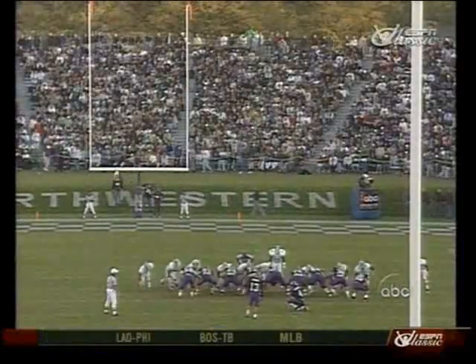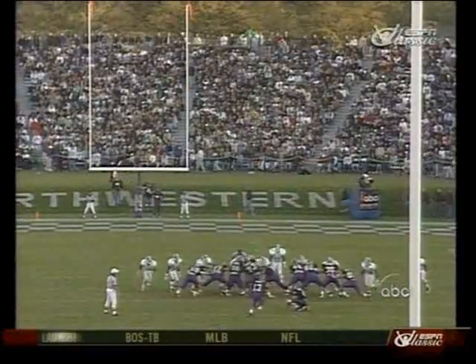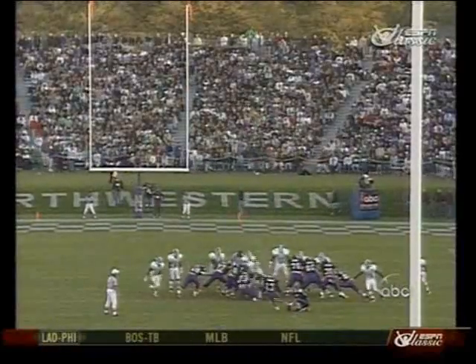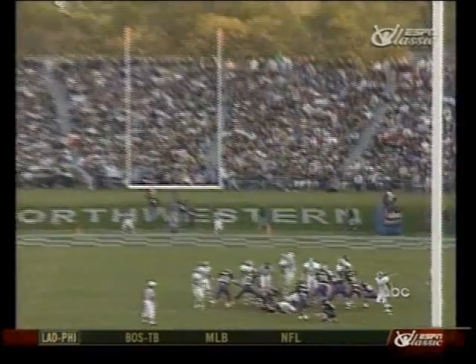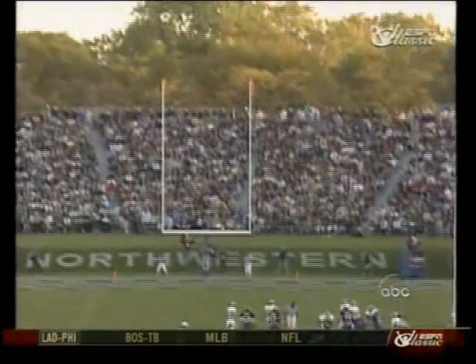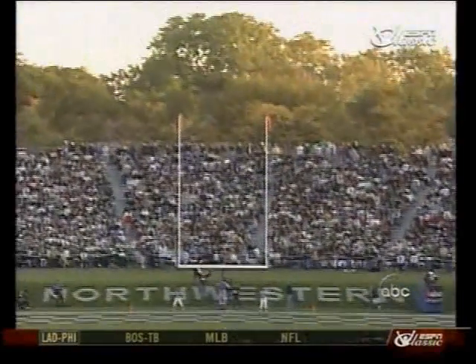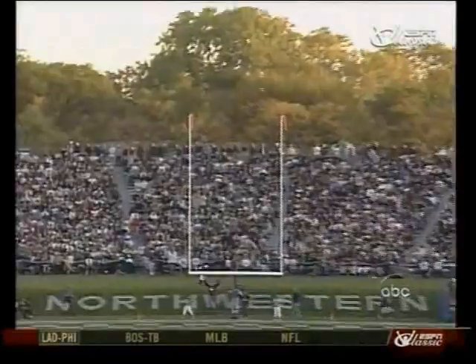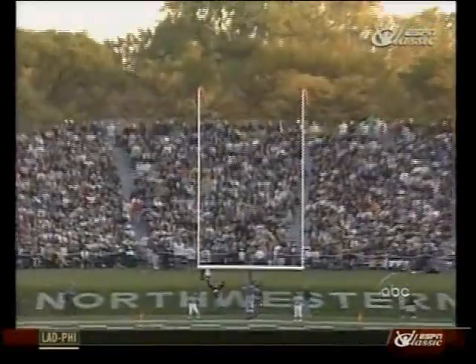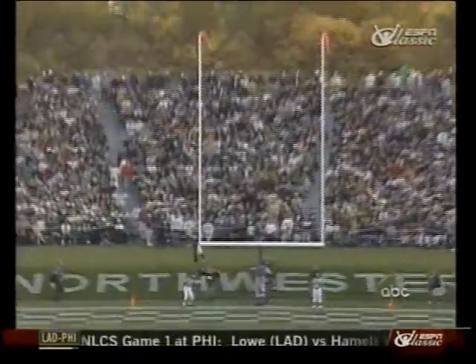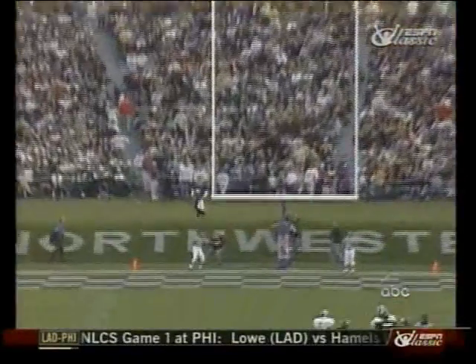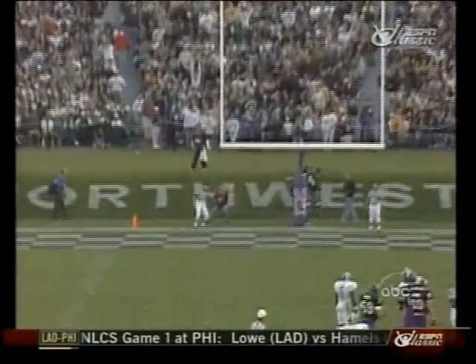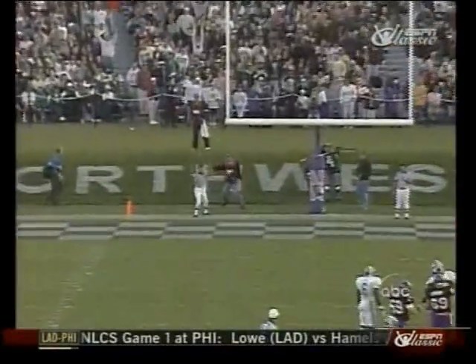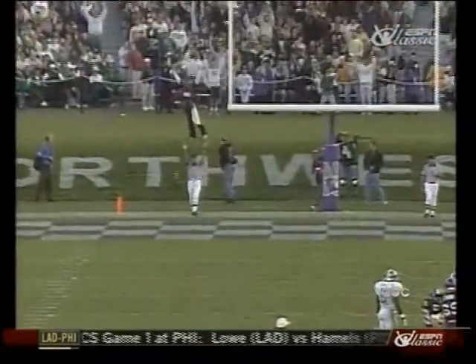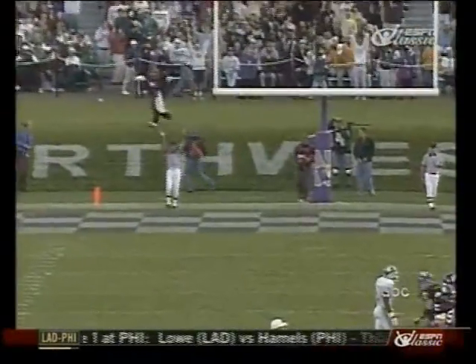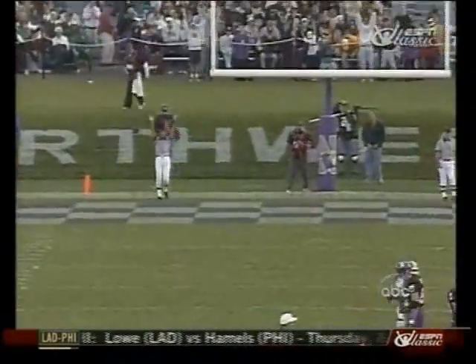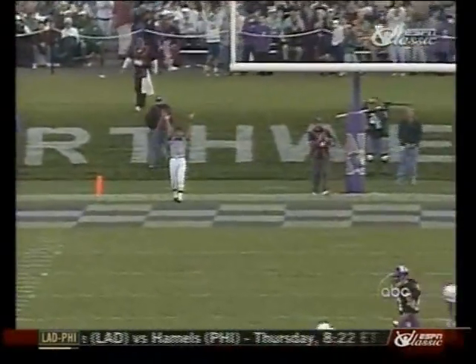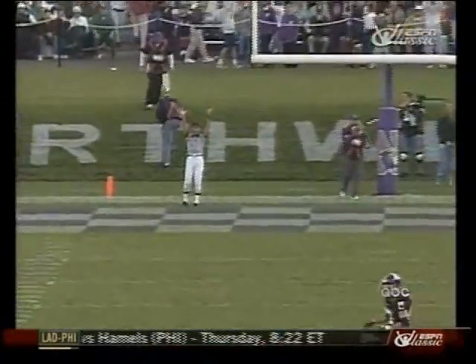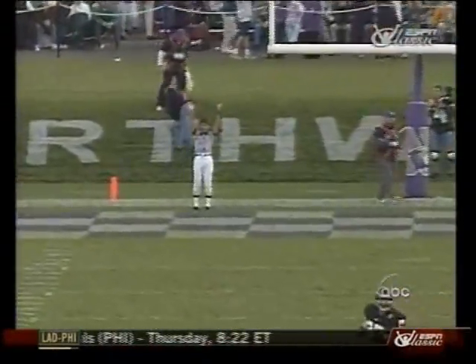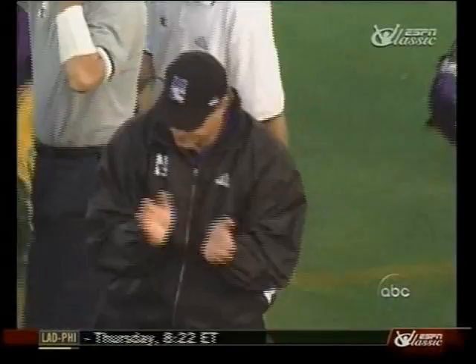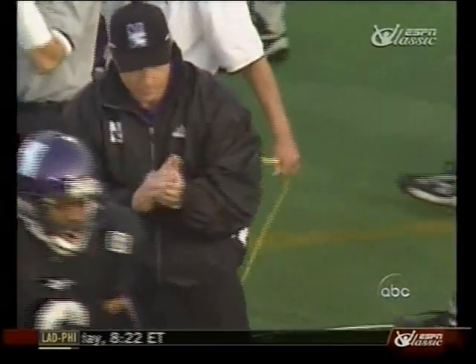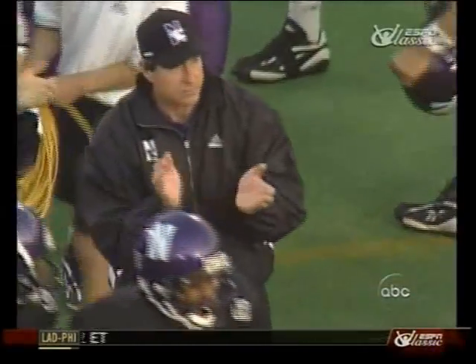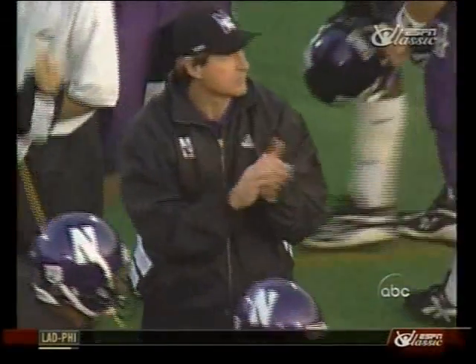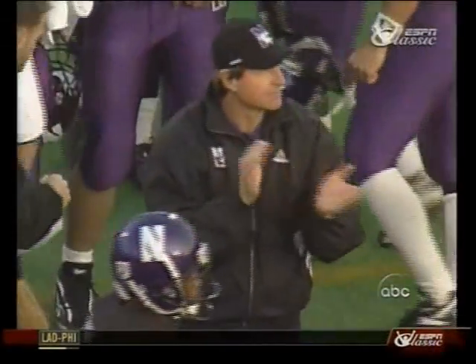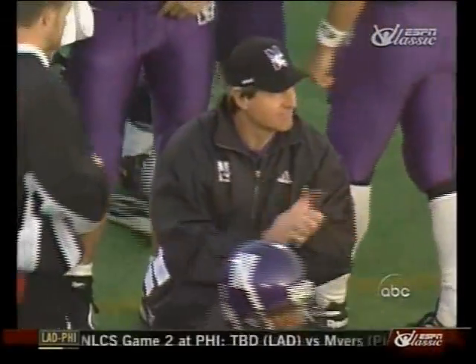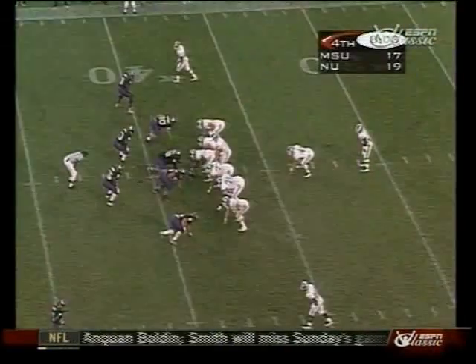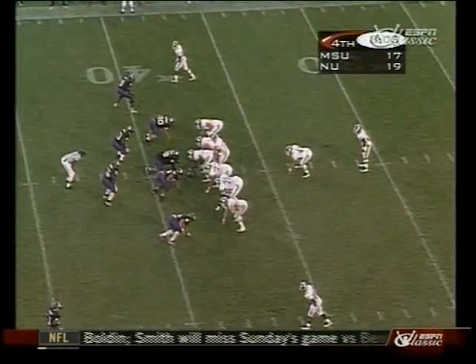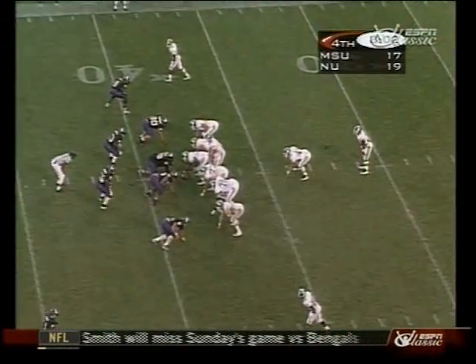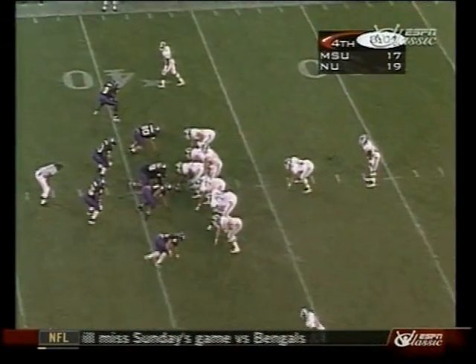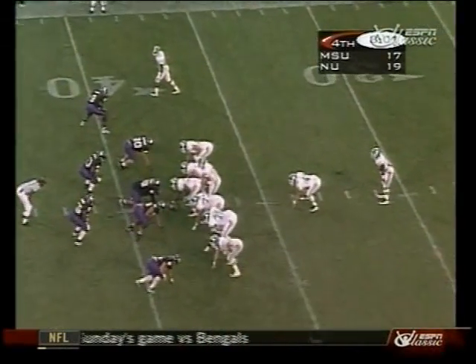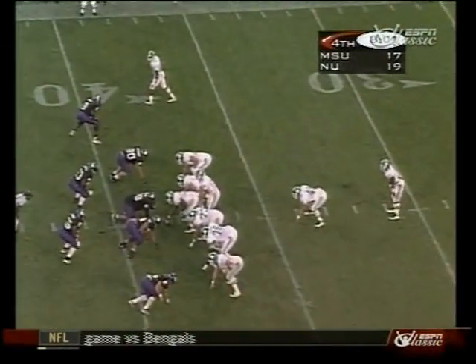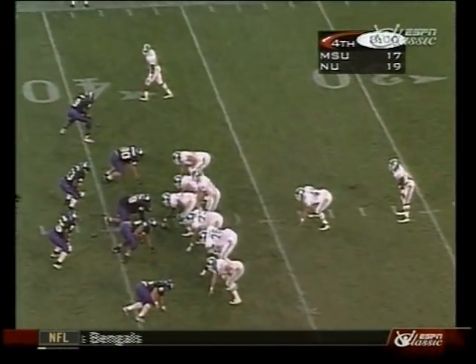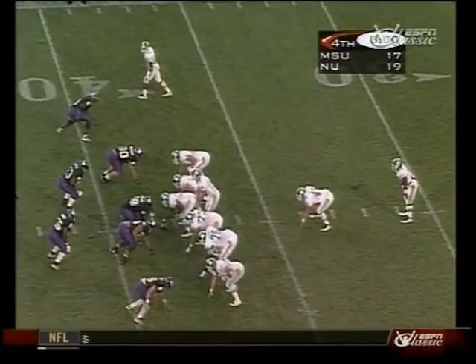Here's Goins — a 48-yard attempt. Just made it! Just cleared the crossbar! It's been zone coverage all day long, too deep for the Wildcats.